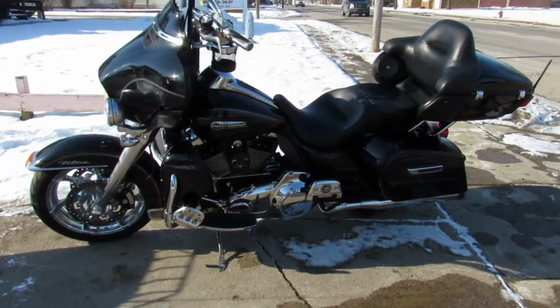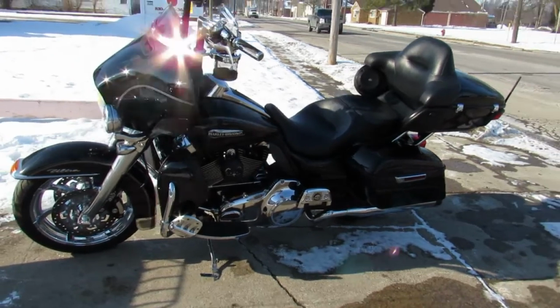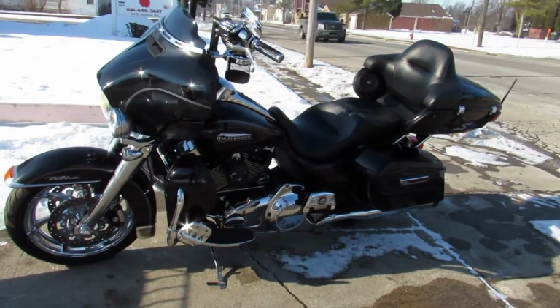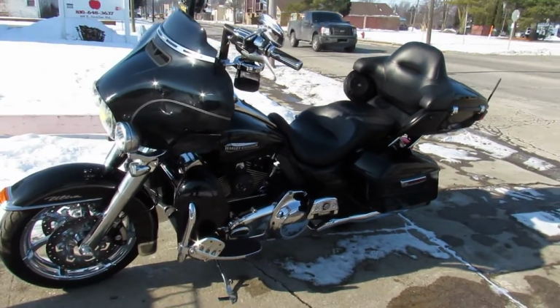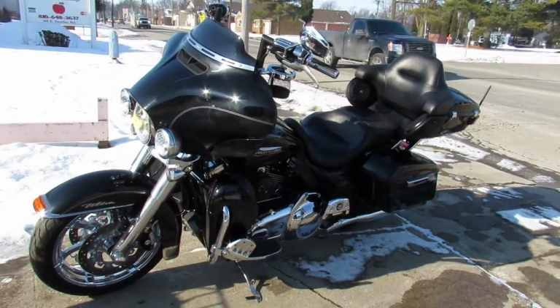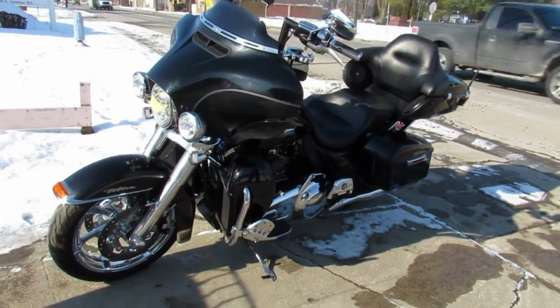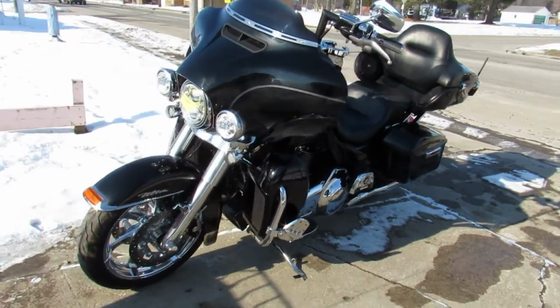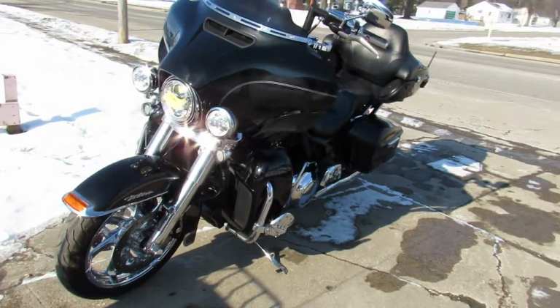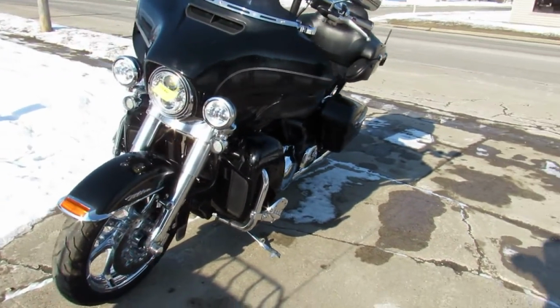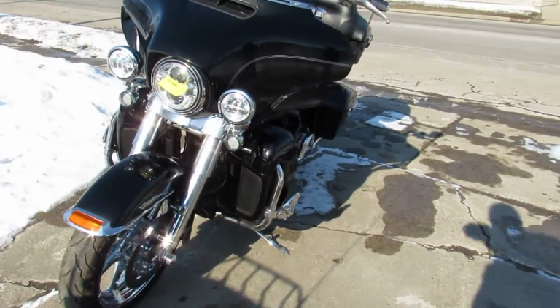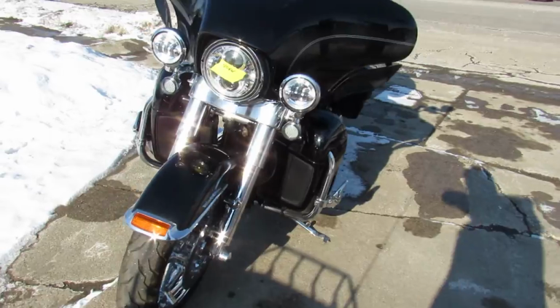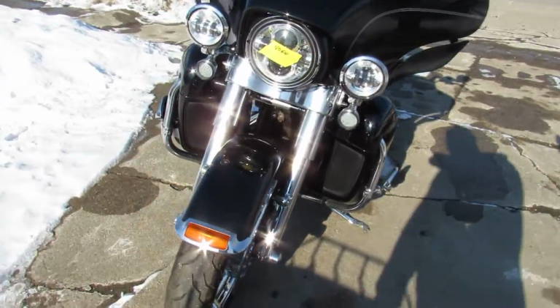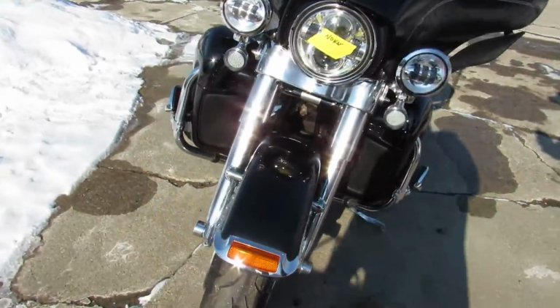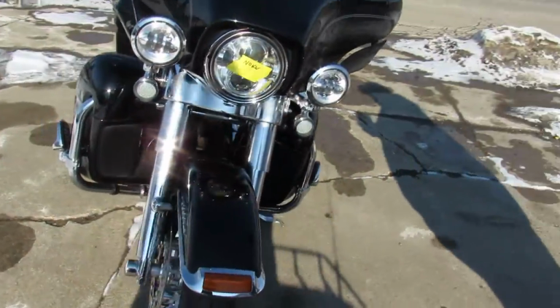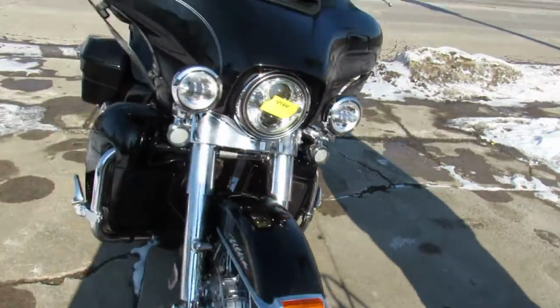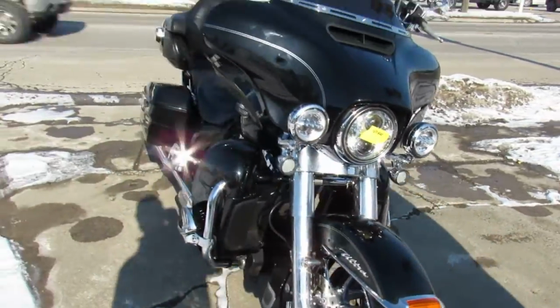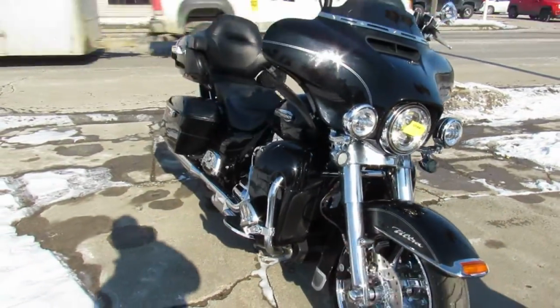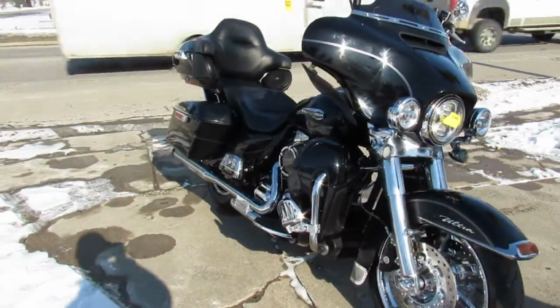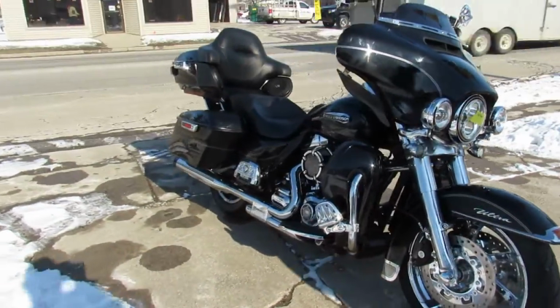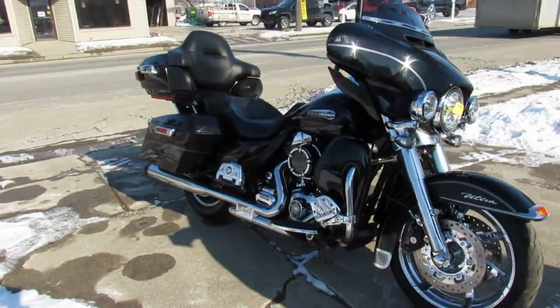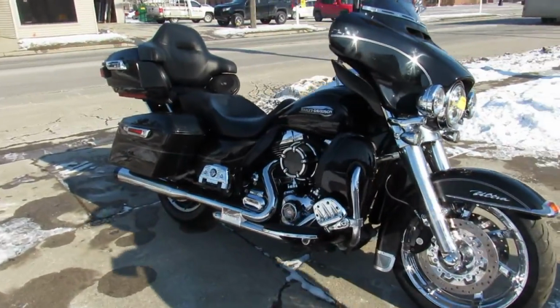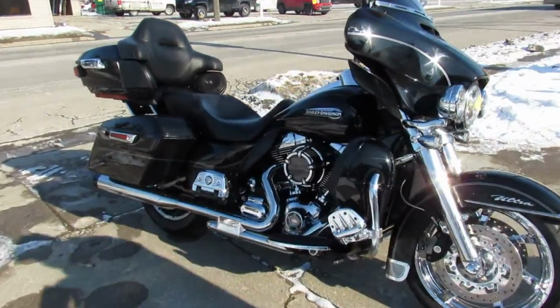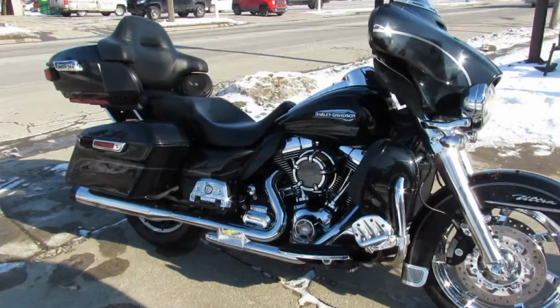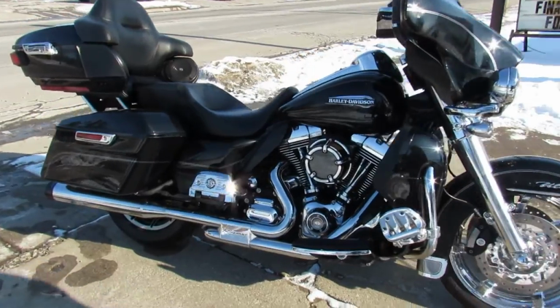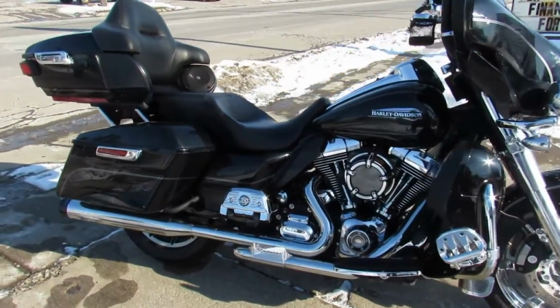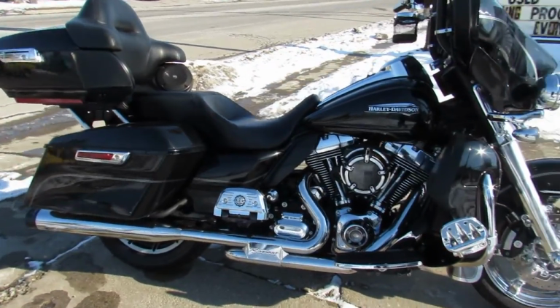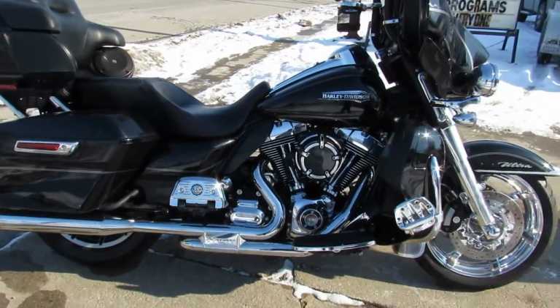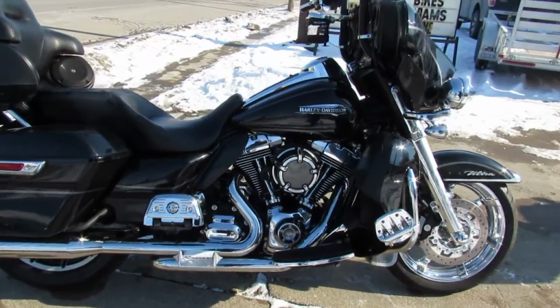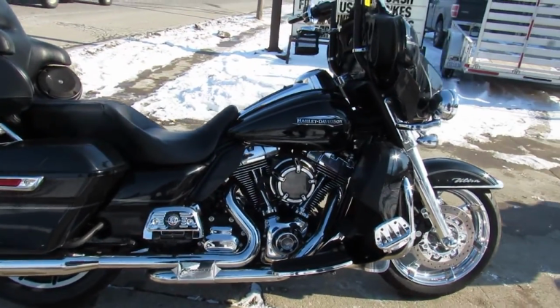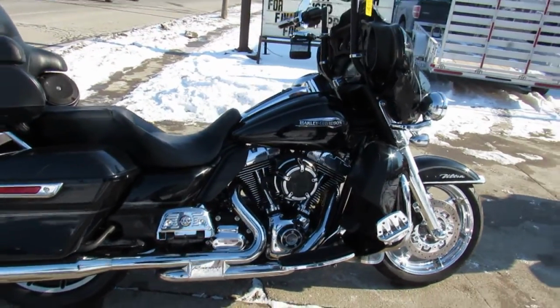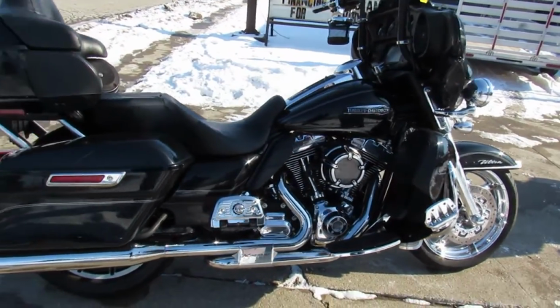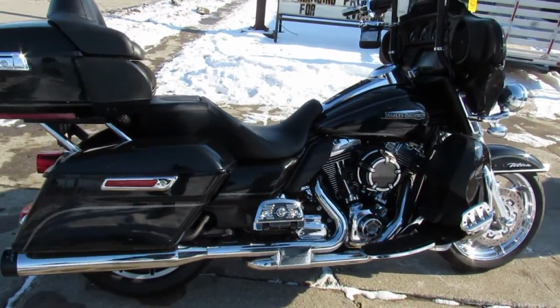Hey guys, ApprovalPowerSports.com here doing some videos on some bikes we just got in. This one here is a 6T Harley Ultra Classic for sale. Got several thousands of dollars worth of extras into this thing.